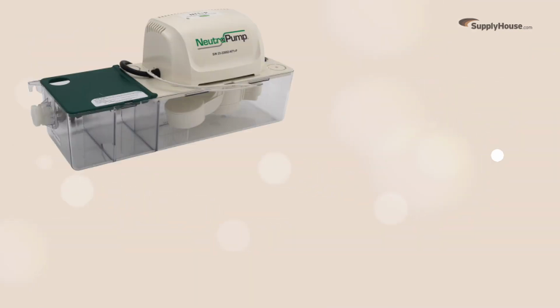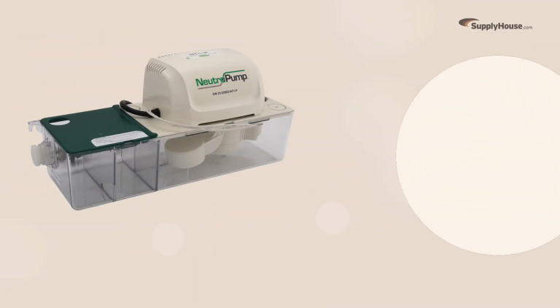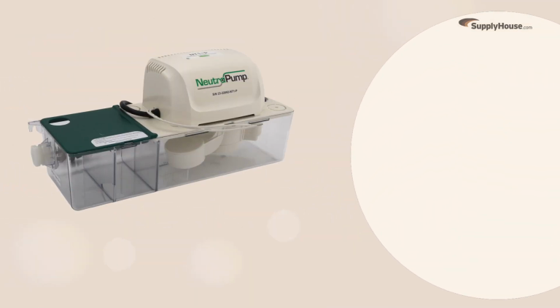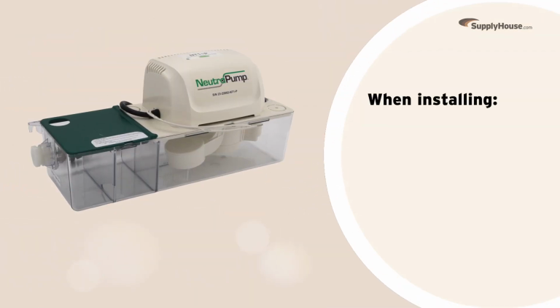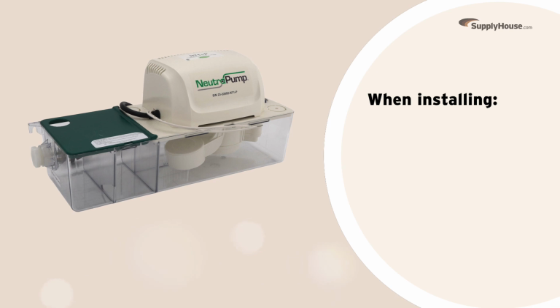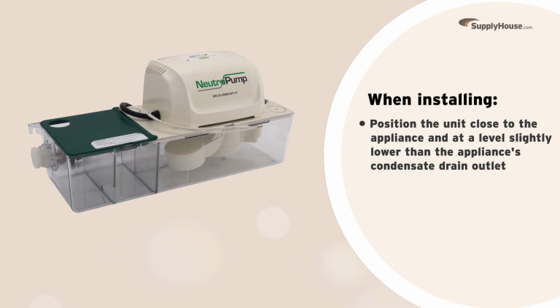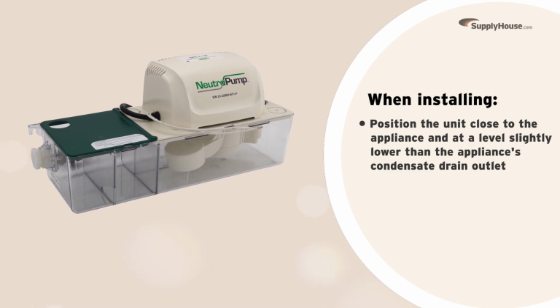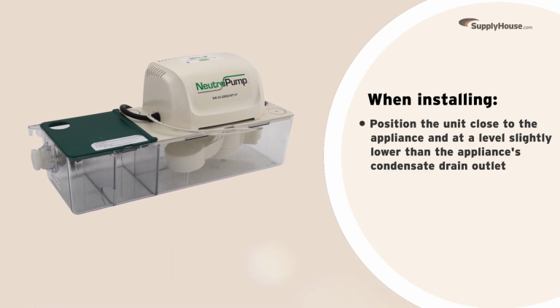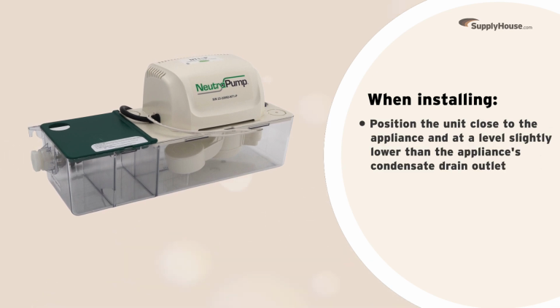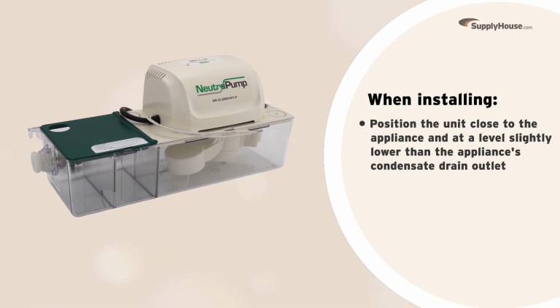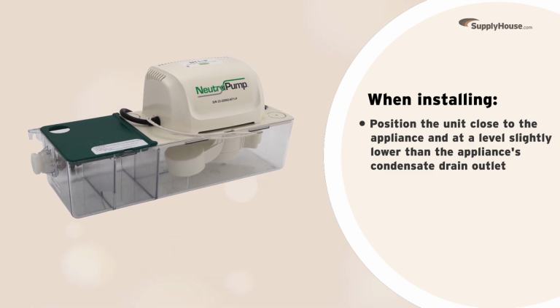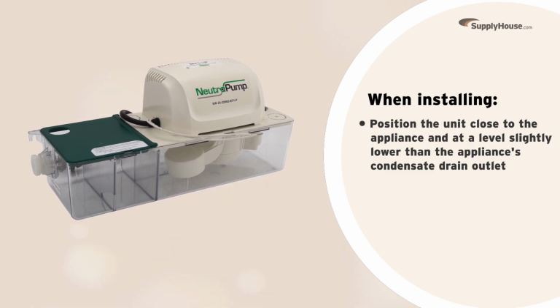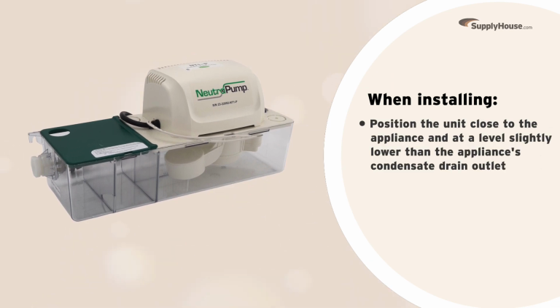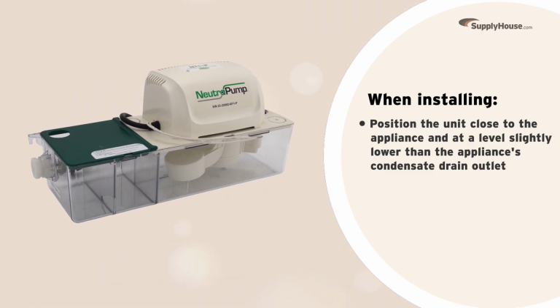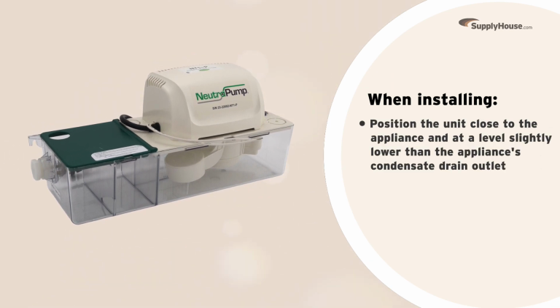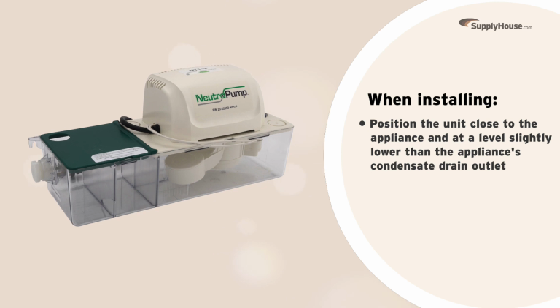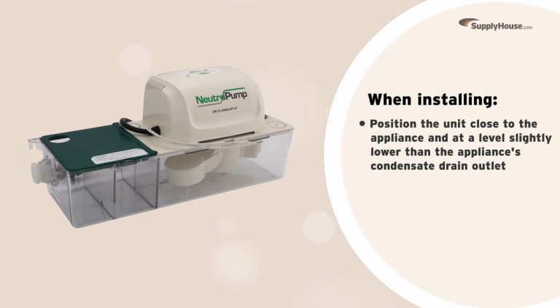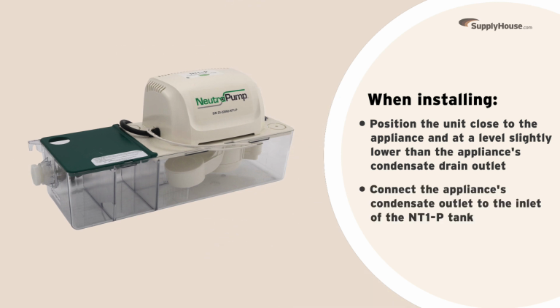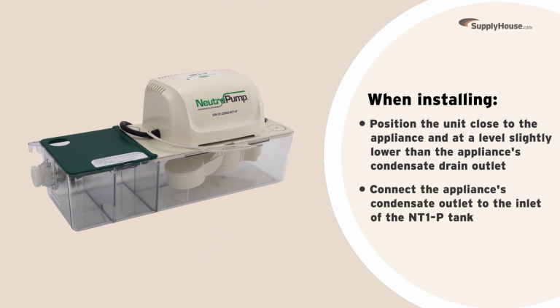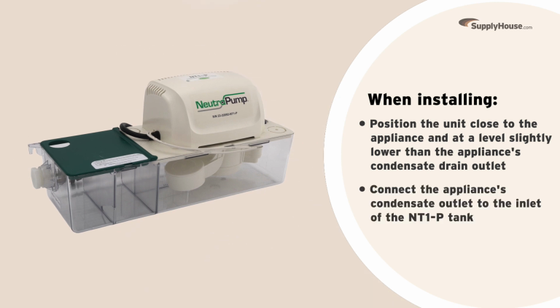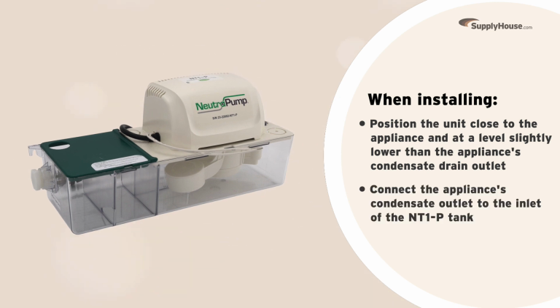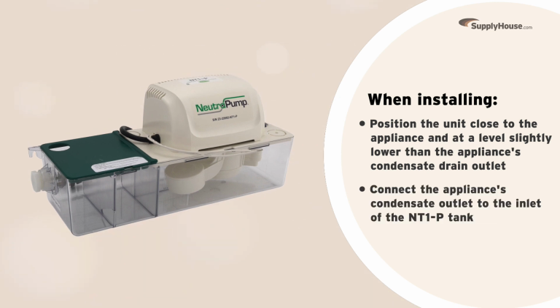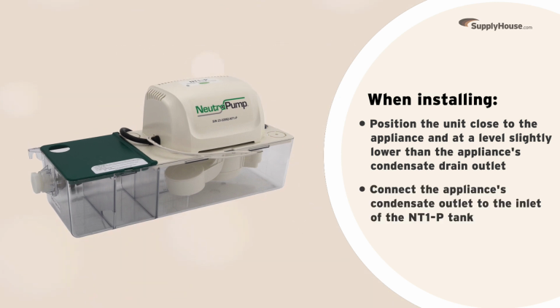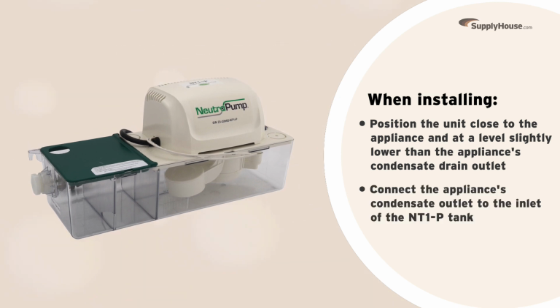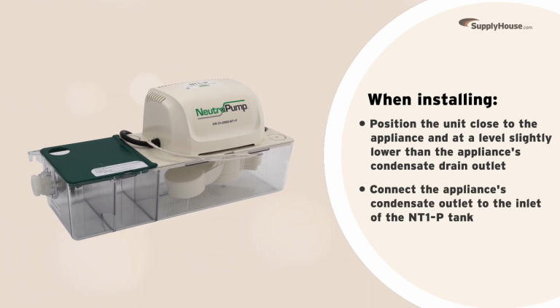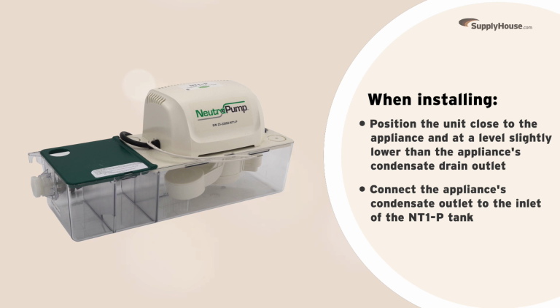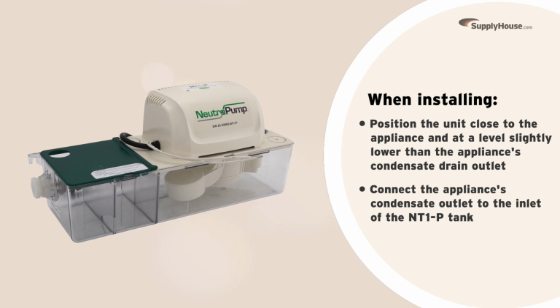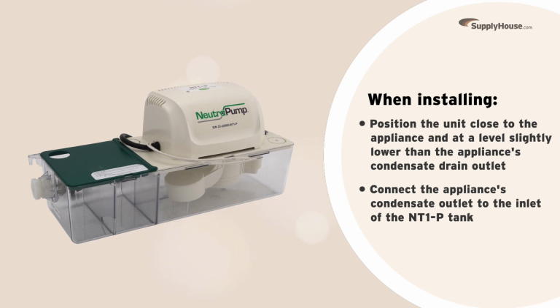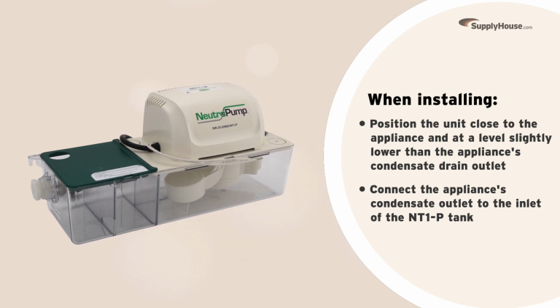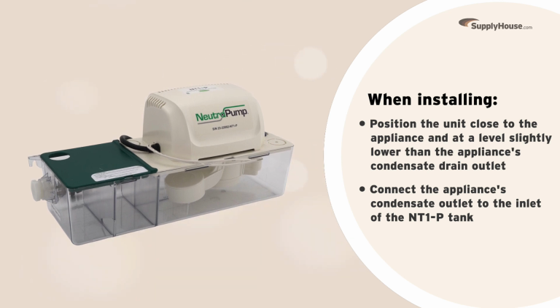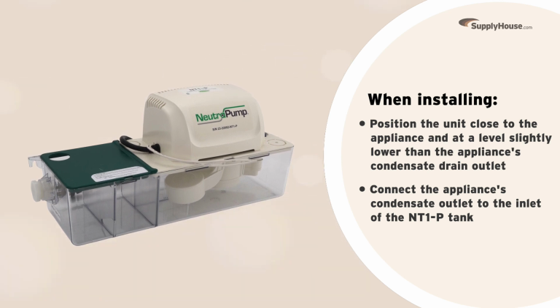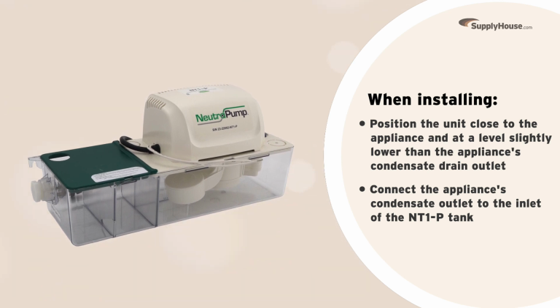When installing the NT1P, position the unit close to the appliance and at a level slightly lower than the appliance's condensate drain outlet. Once placed, connect the appliance's condensate outlet to the inlet of the NT1P tank, ensuring a tight fit to avoid leaks.